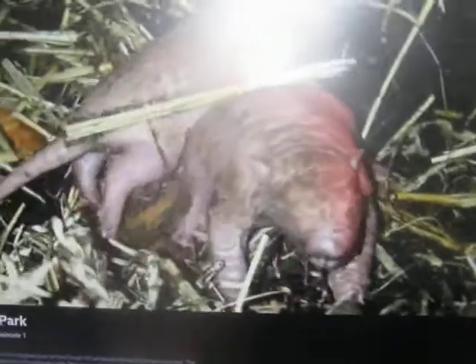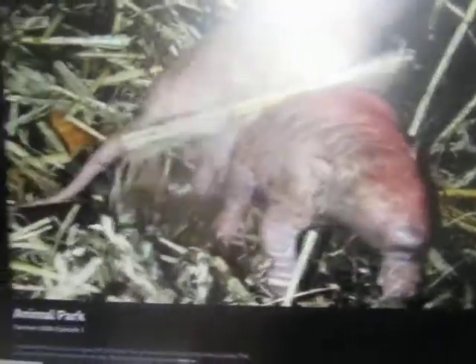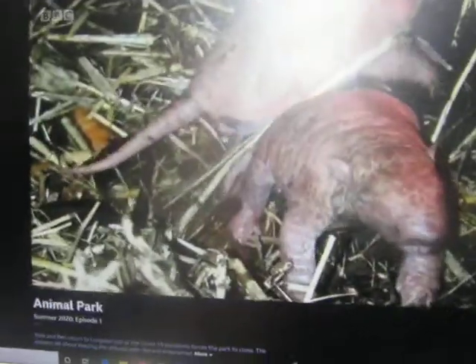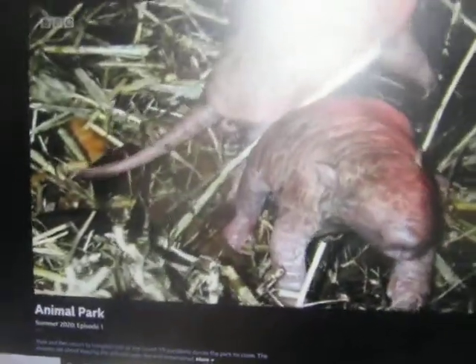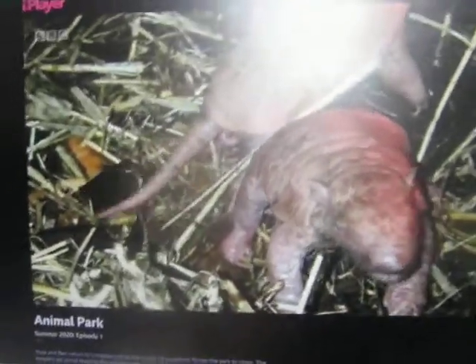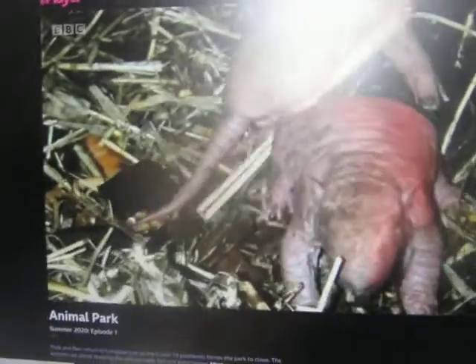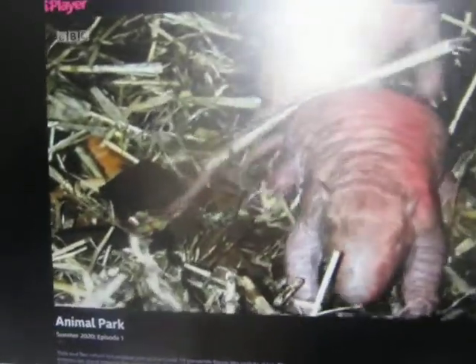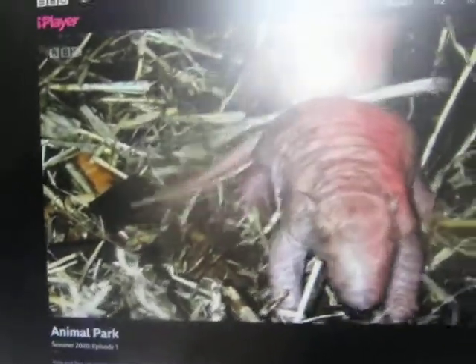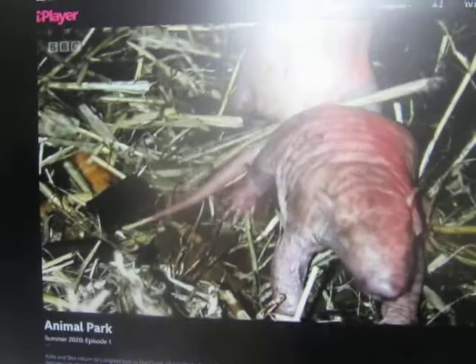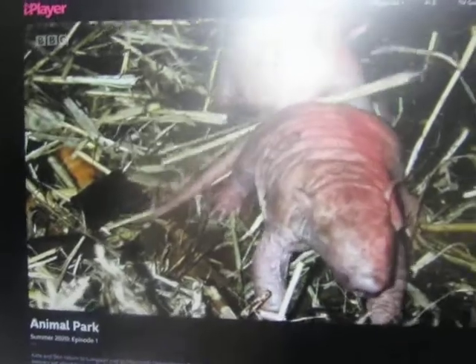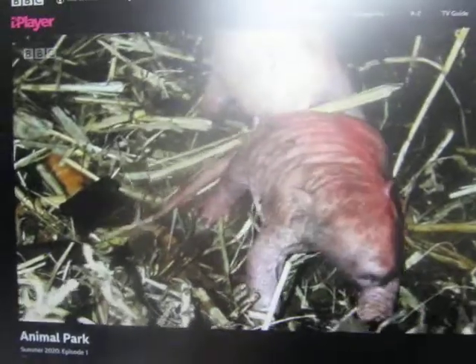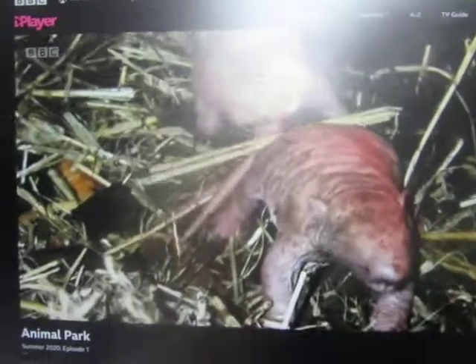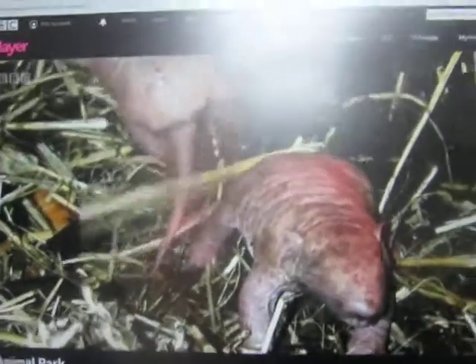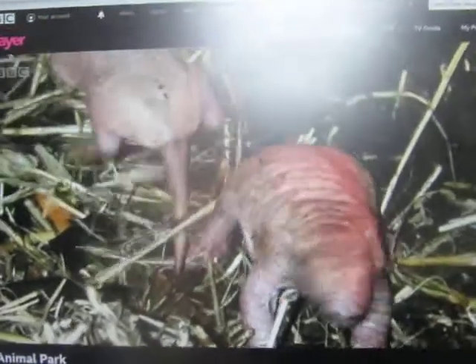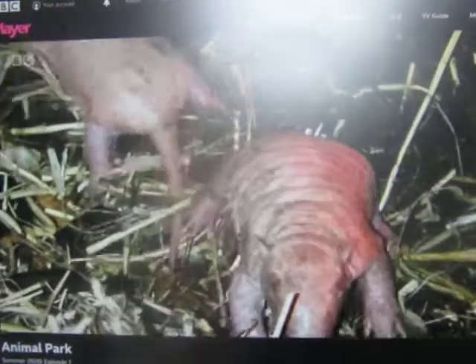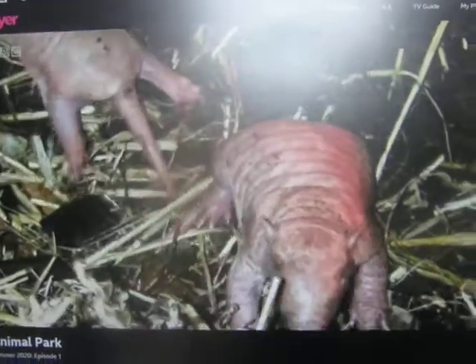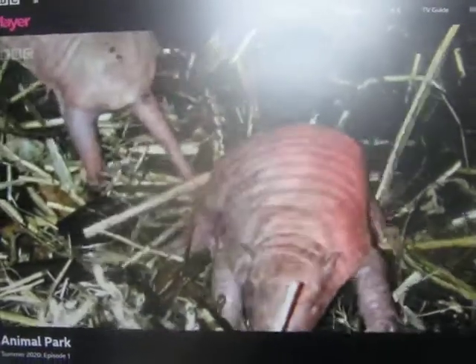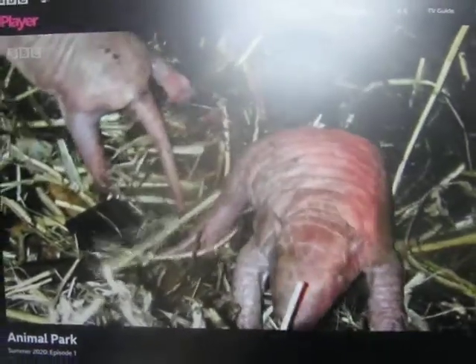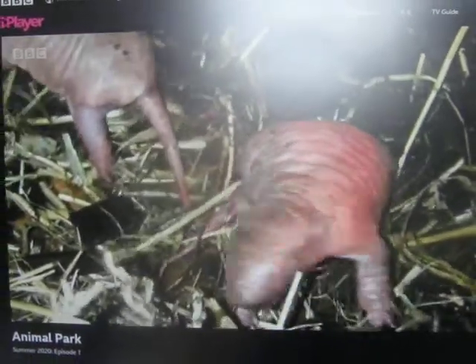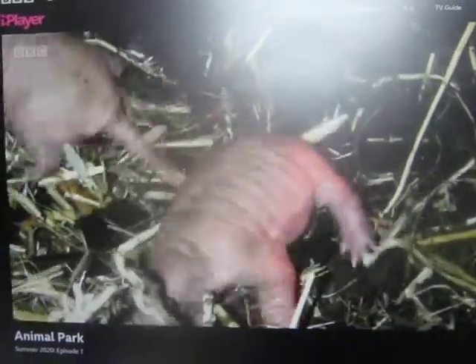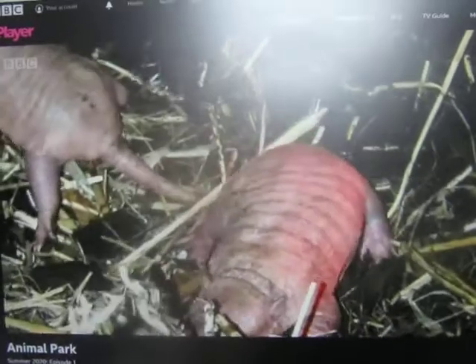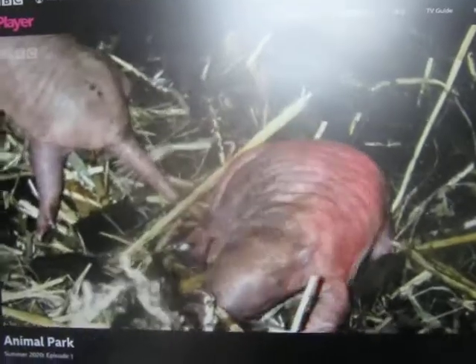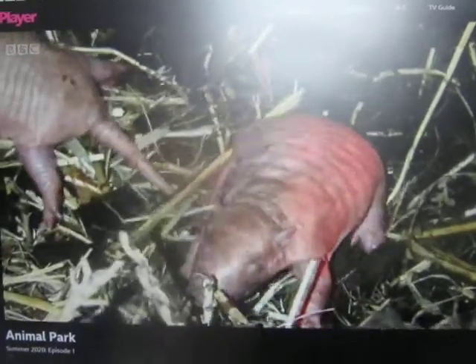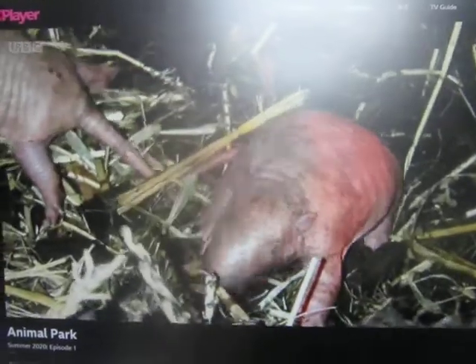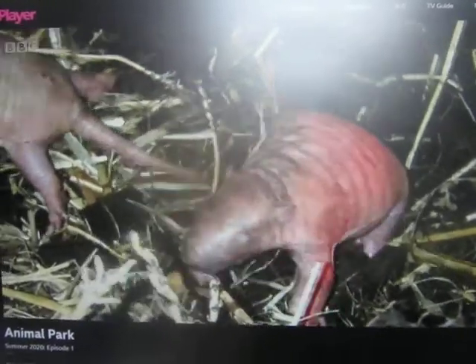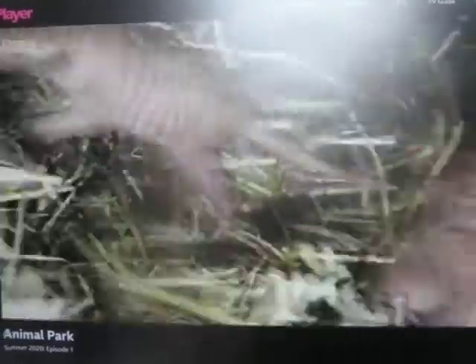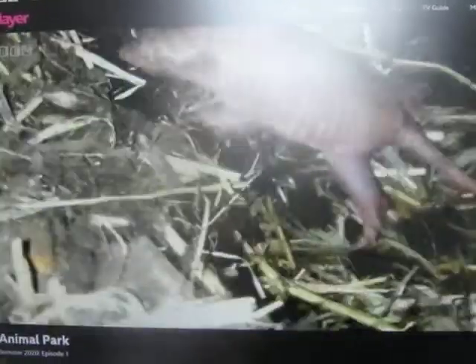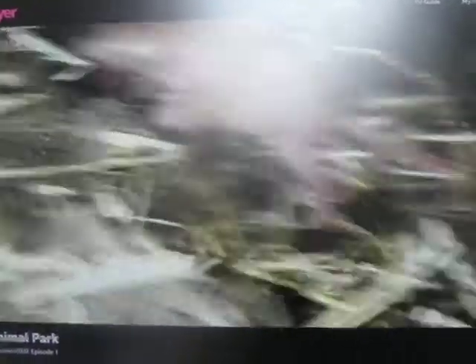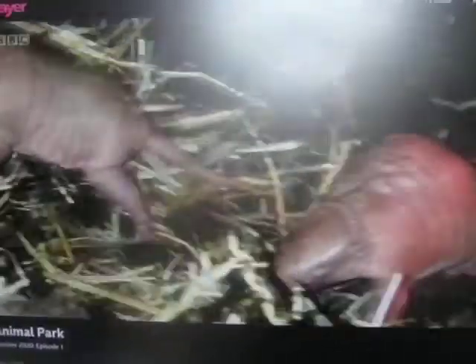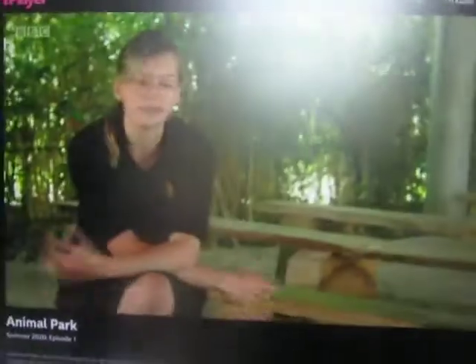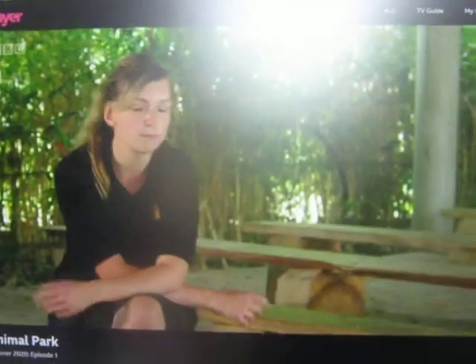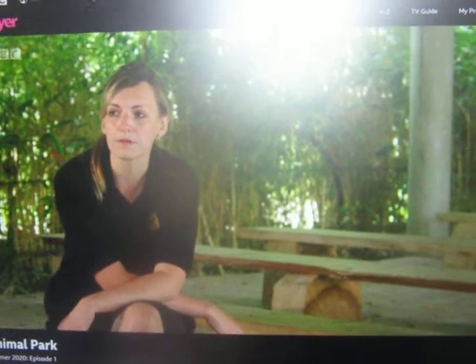It almost looks like they have got that sort of scaly shell. They do, but it's a lot softer to allow them to be born. But within the first few days, it does start hardening up fairly quickly to keep them safe, of course.